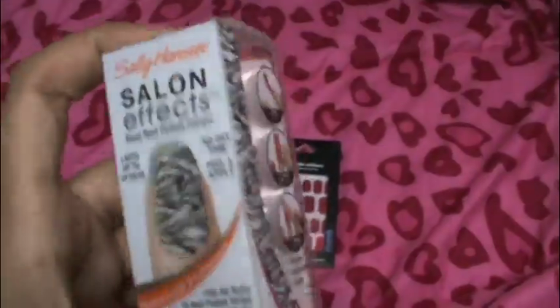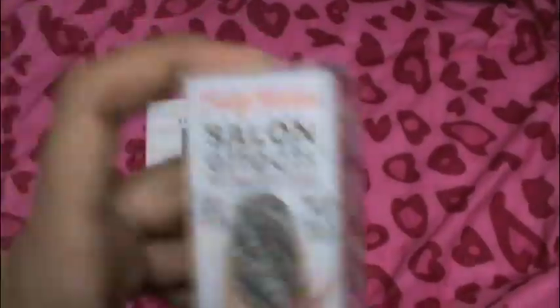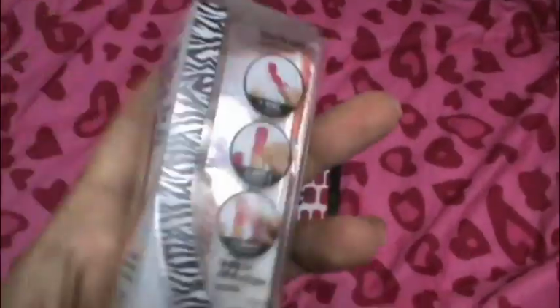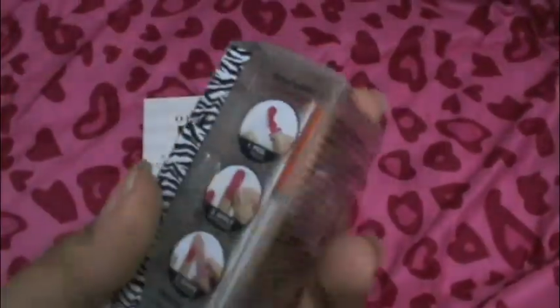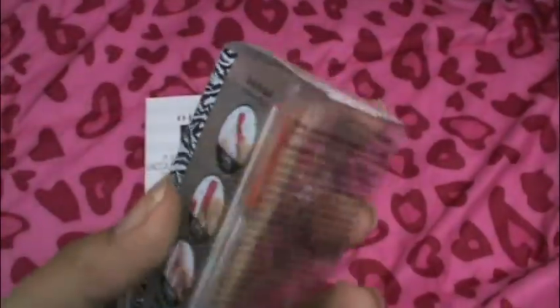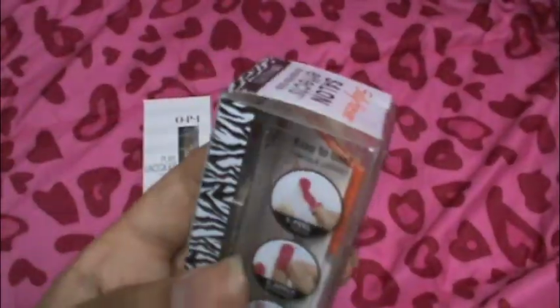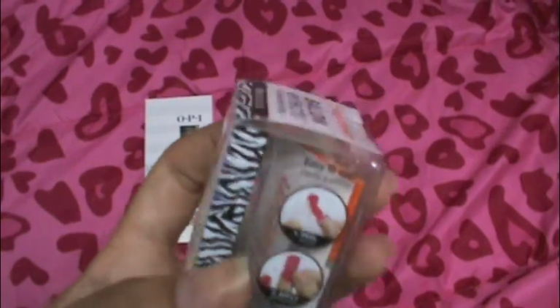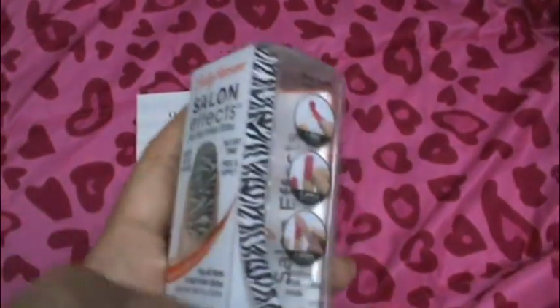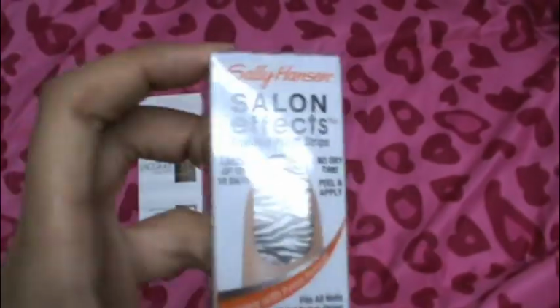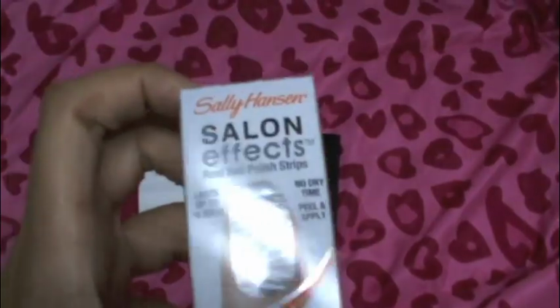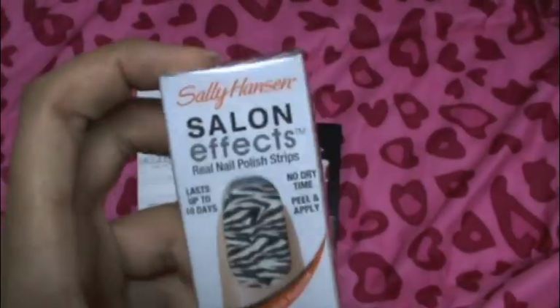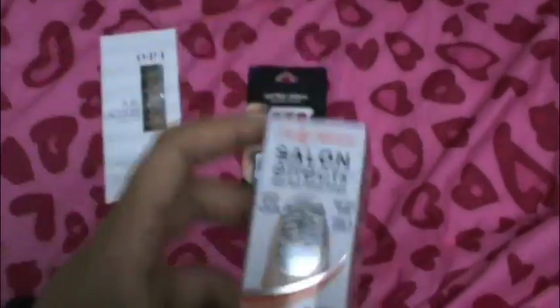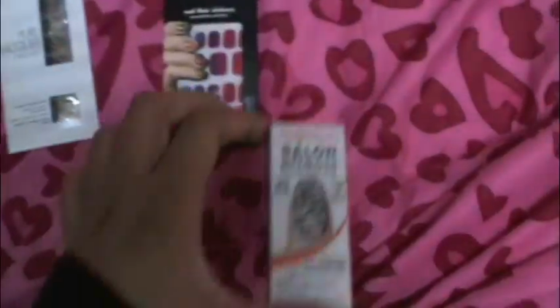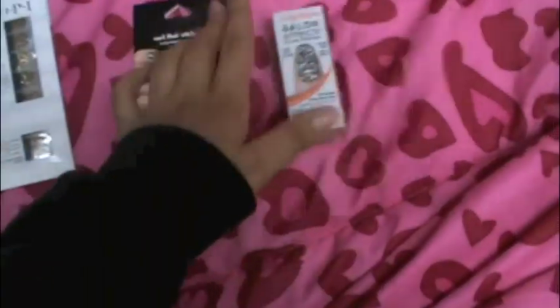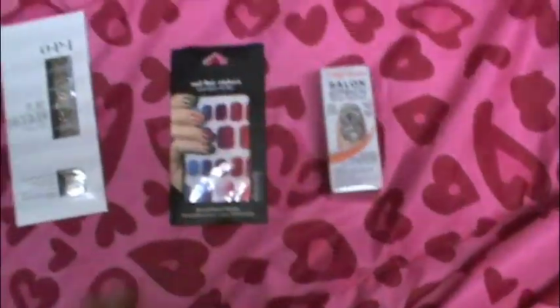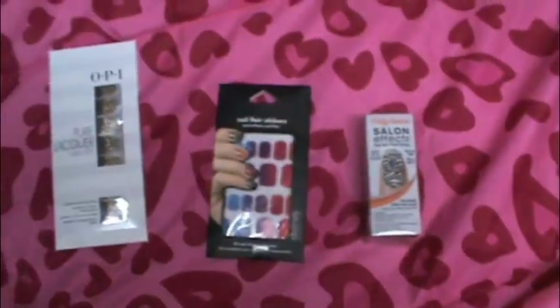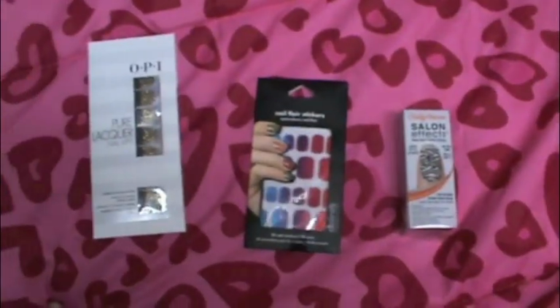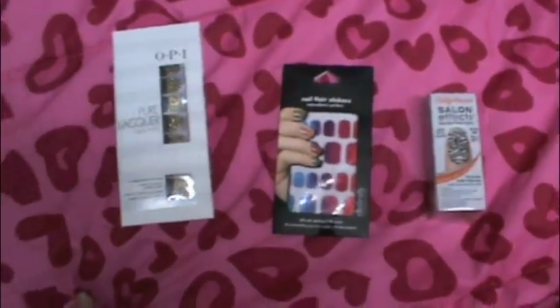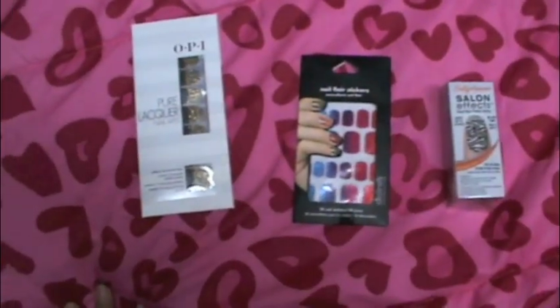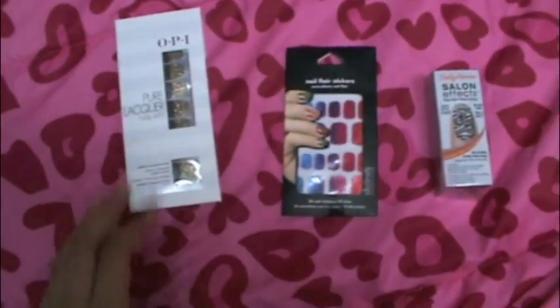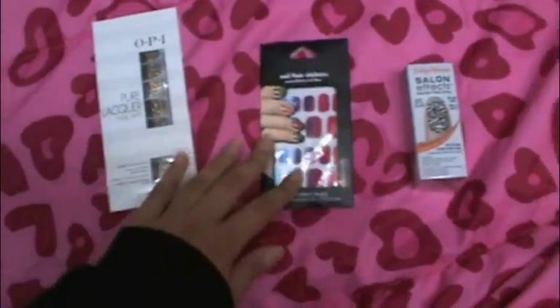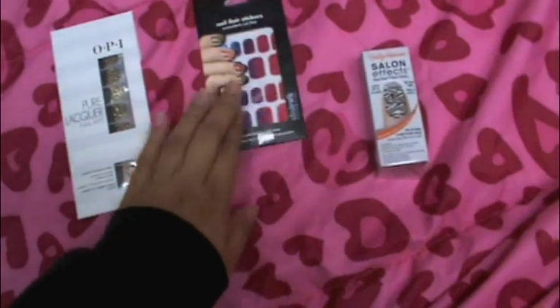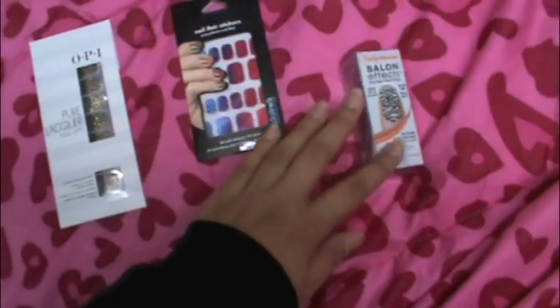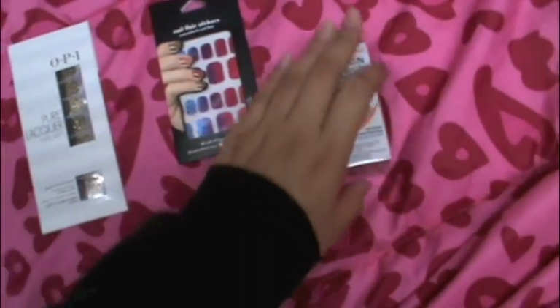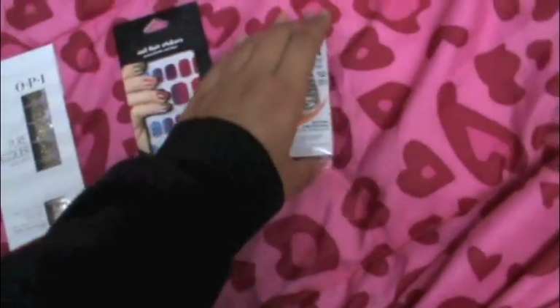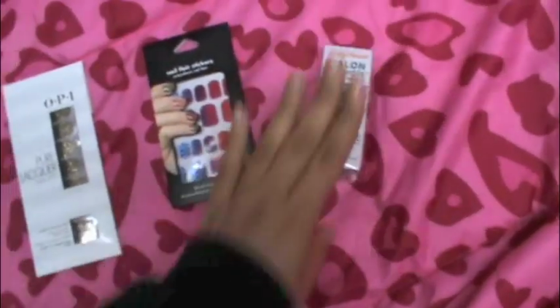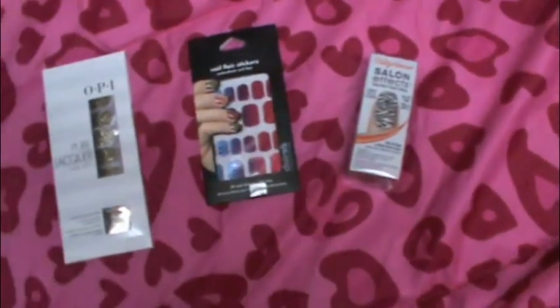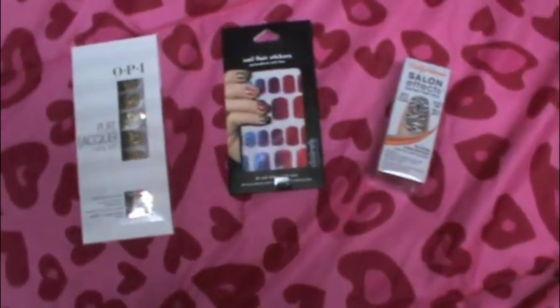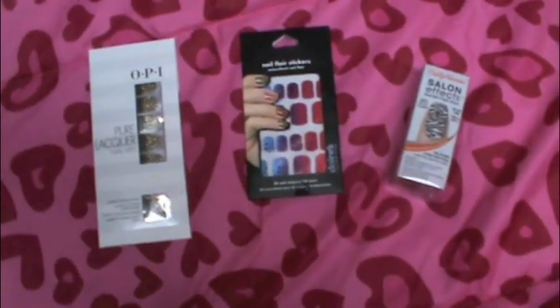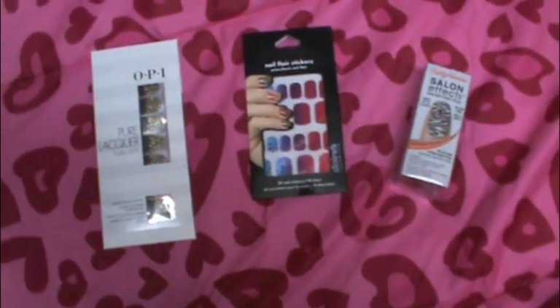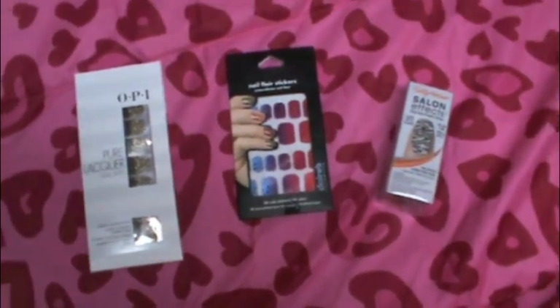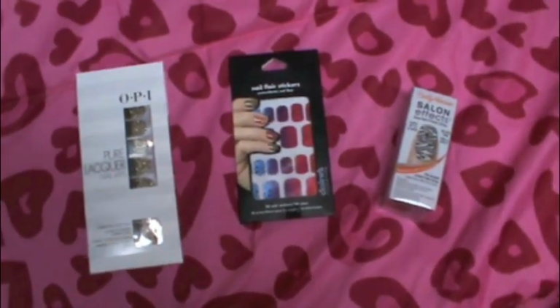I actually found these in the most unlikely place — at the thrift store for $0.99. I was so excited, and yes they're brand new. So I'm going to be testing these out, just to give you a heads up. Watch out for those videos.